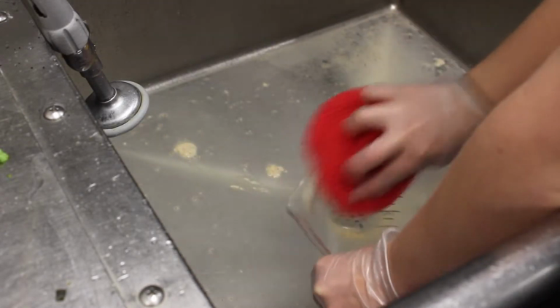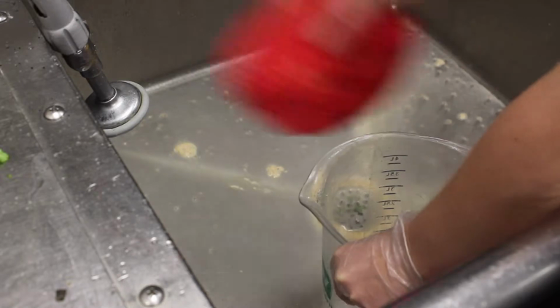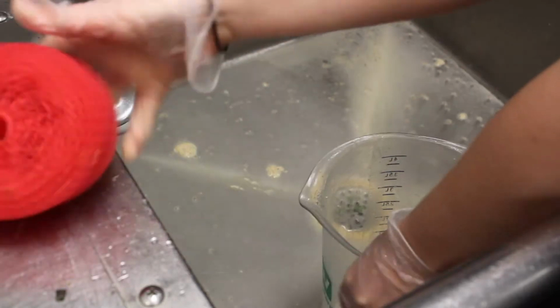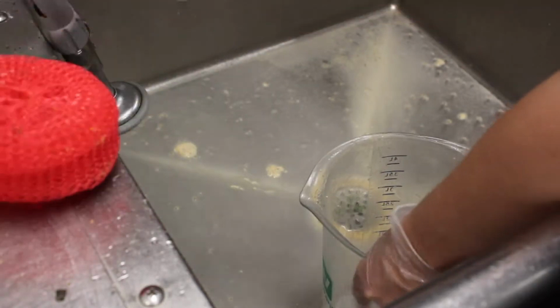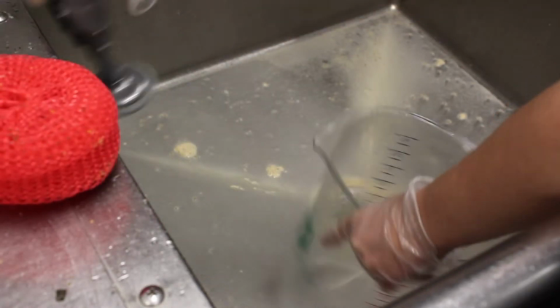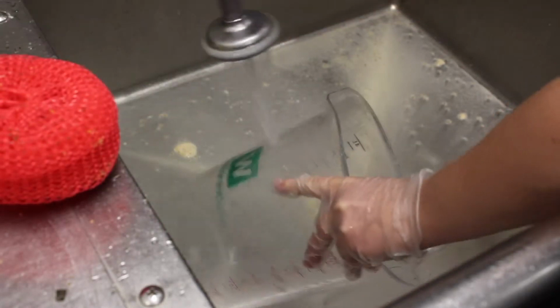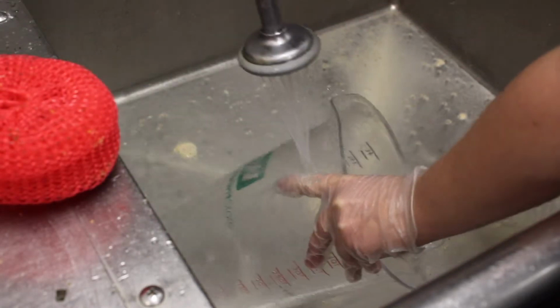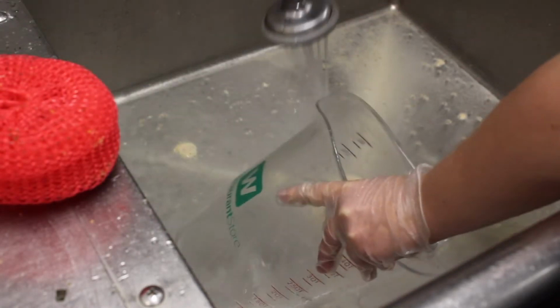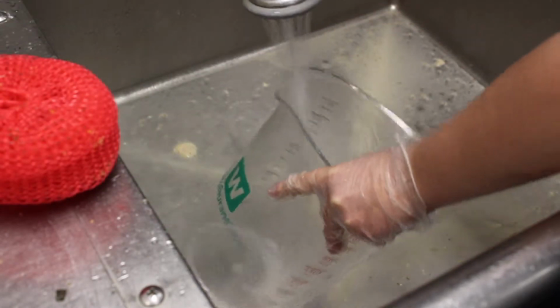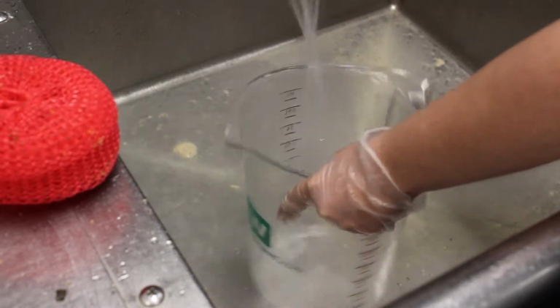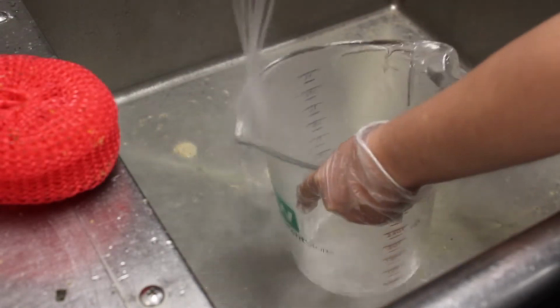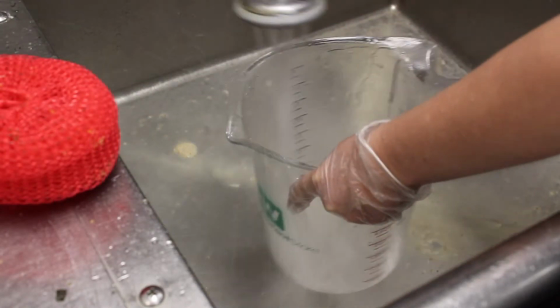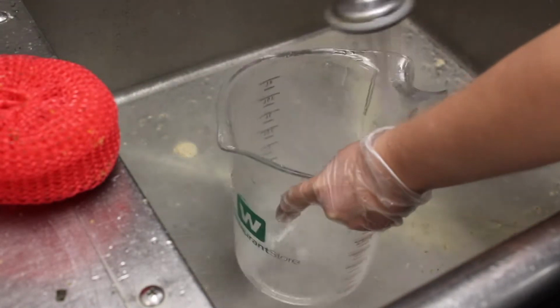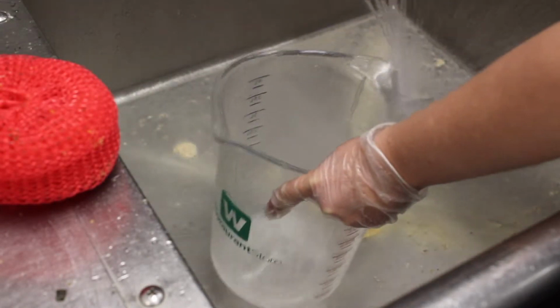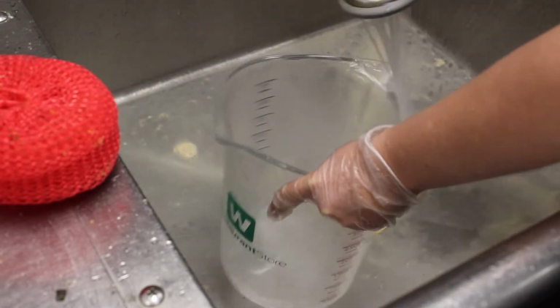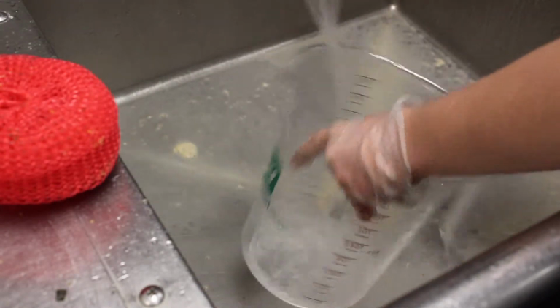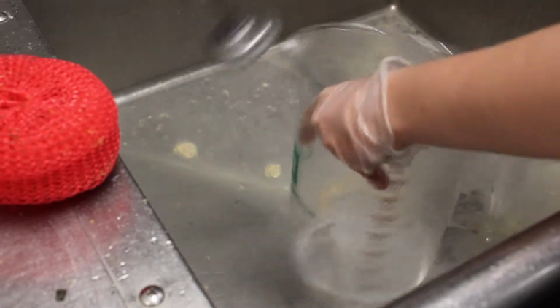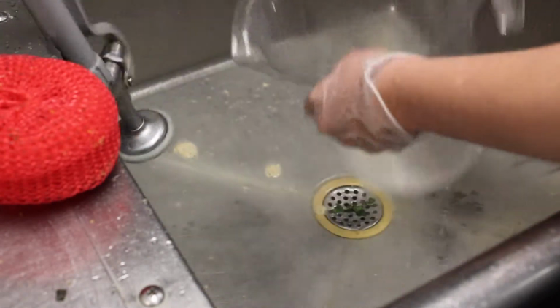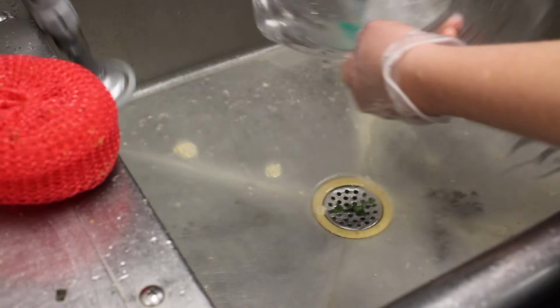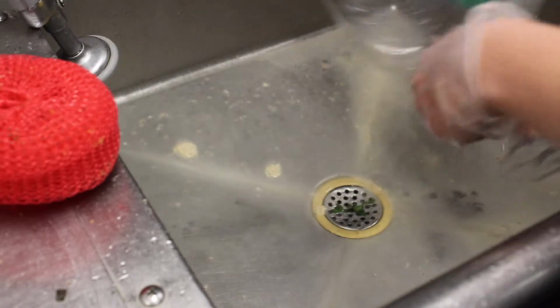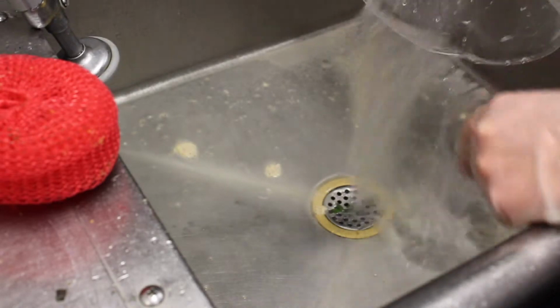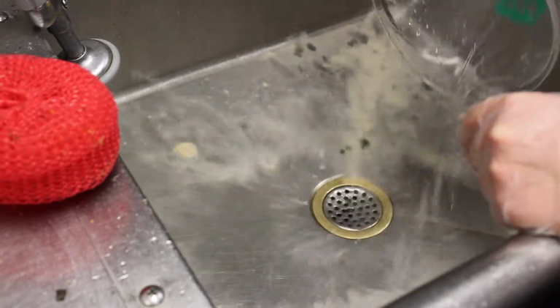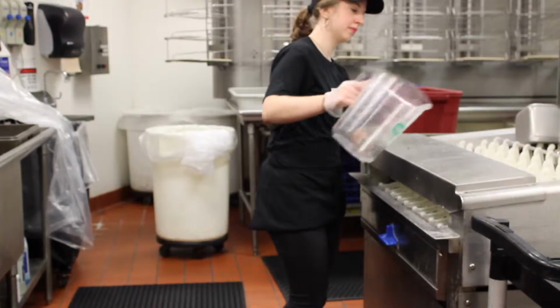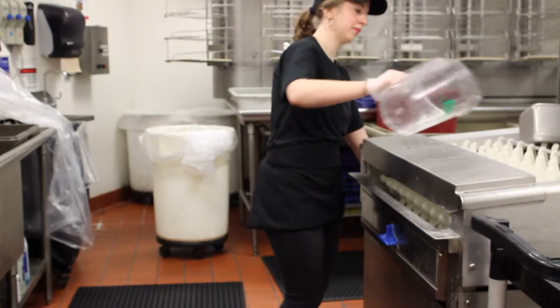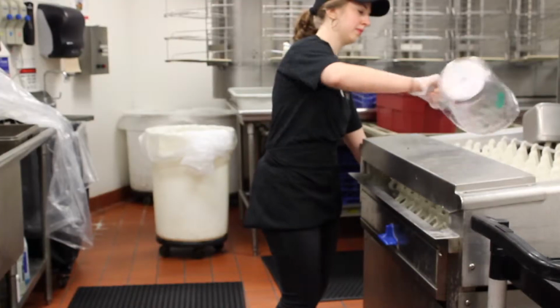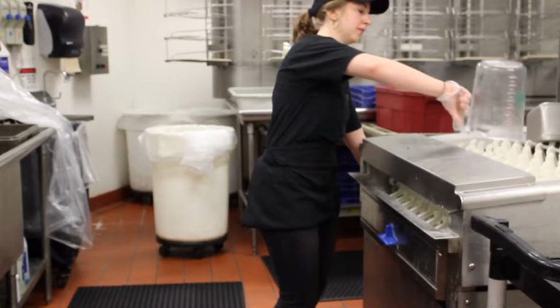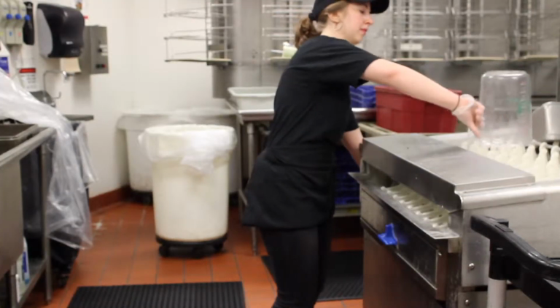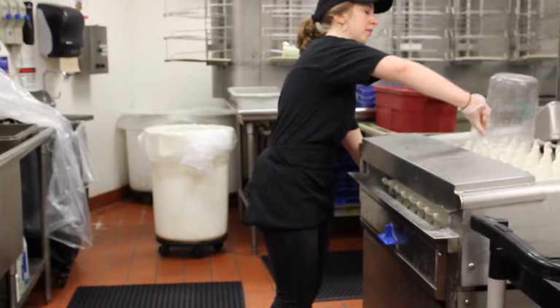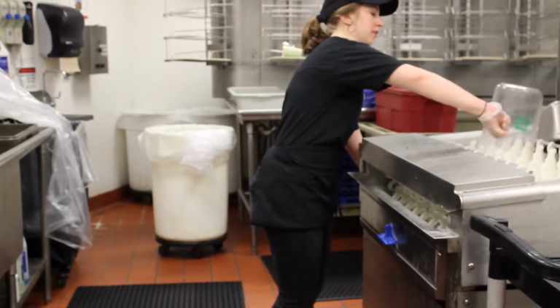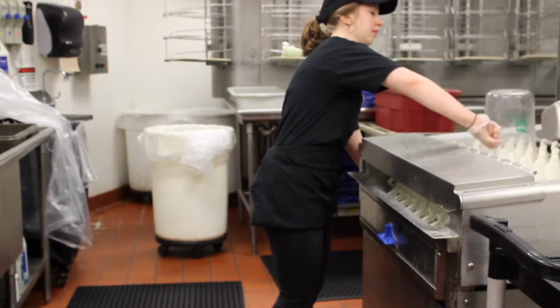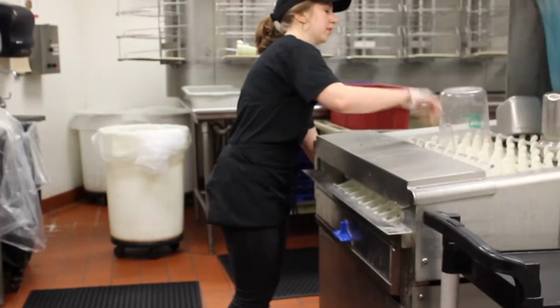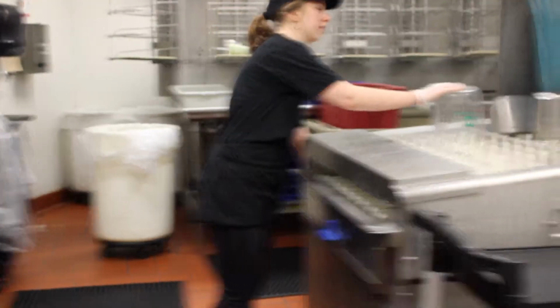Before any dish can go into the dish machine, it needs to be completely scrubbed clean of any food remains. Once you have cleaned all the stuck-on food remains, the dish may be placed into the dish machine.